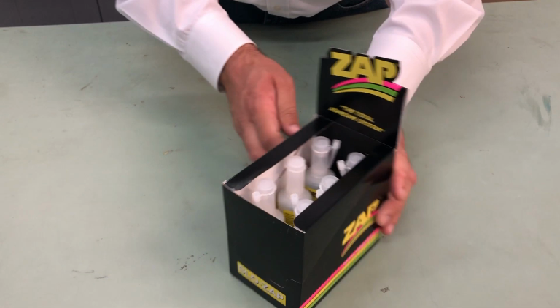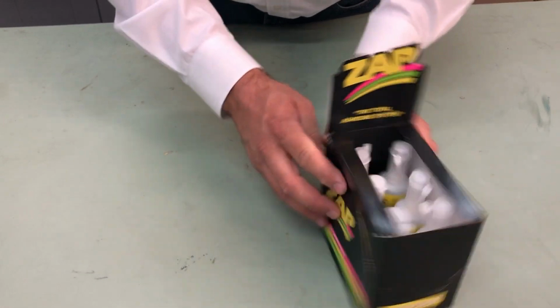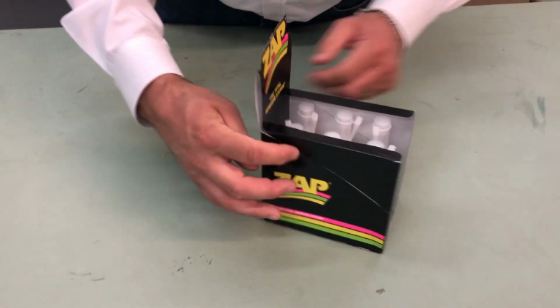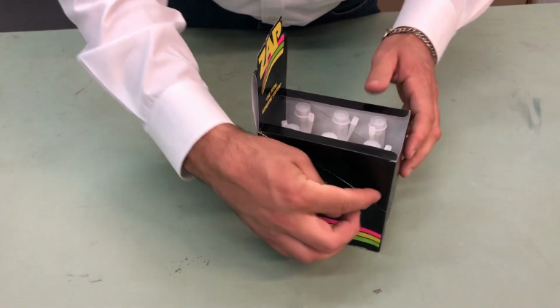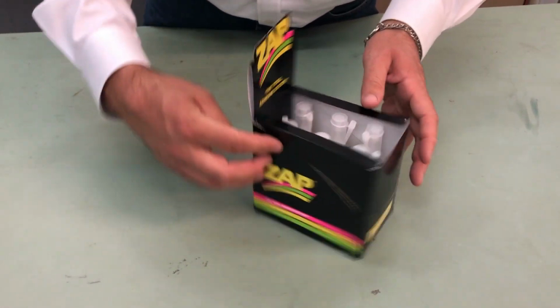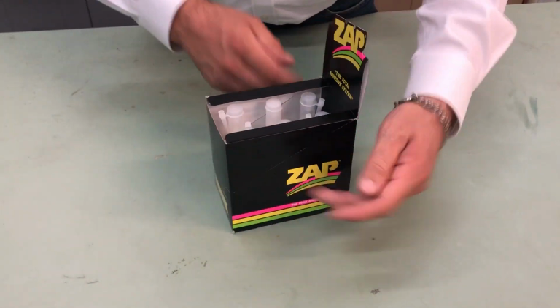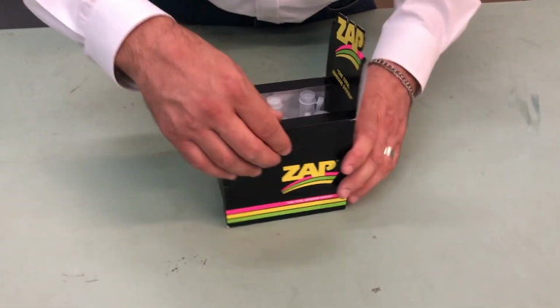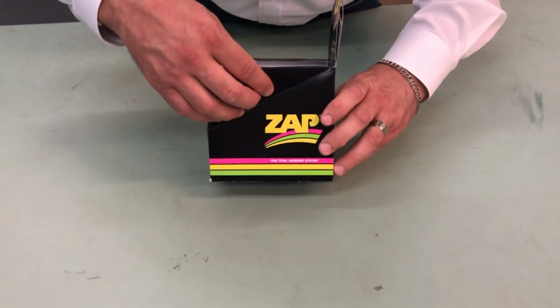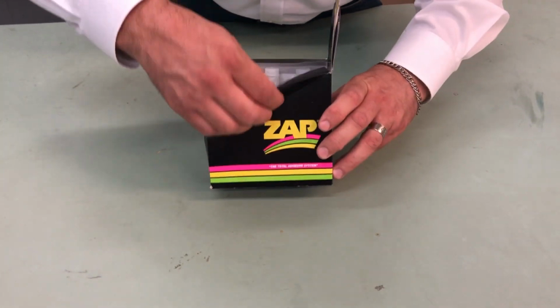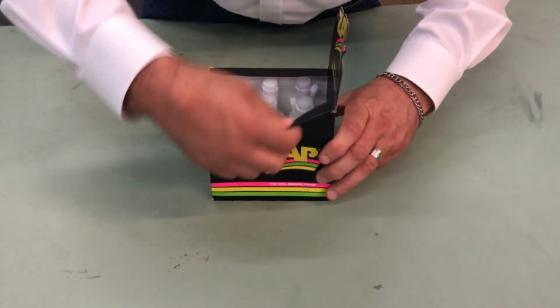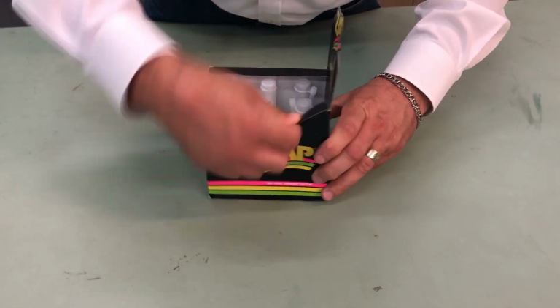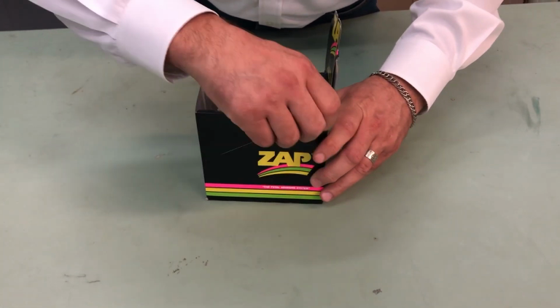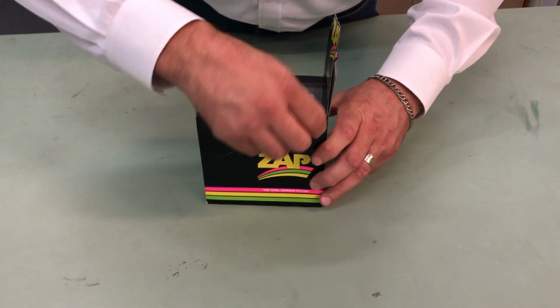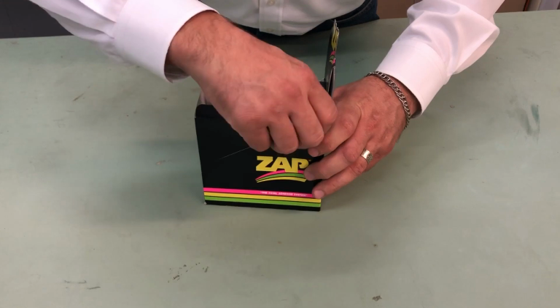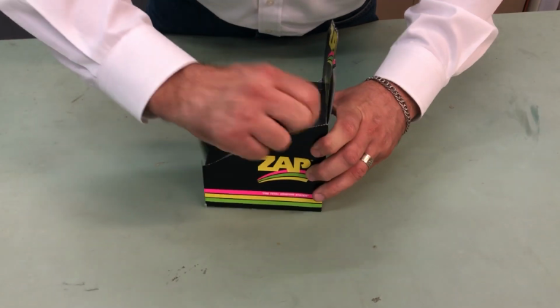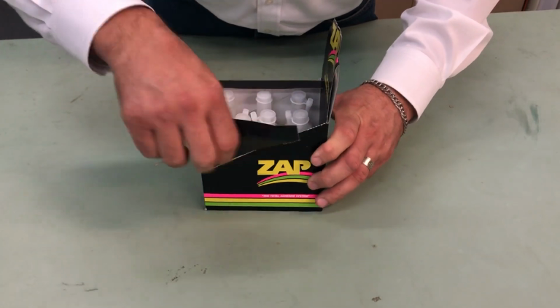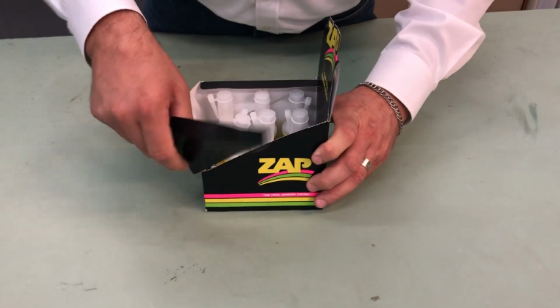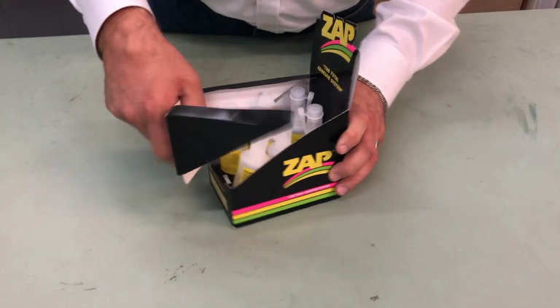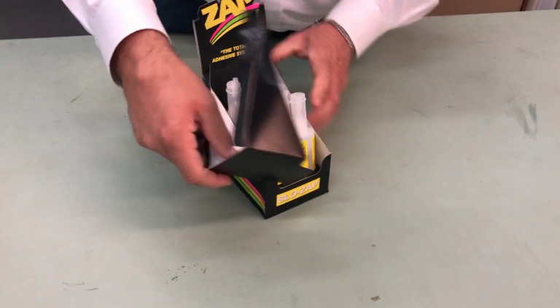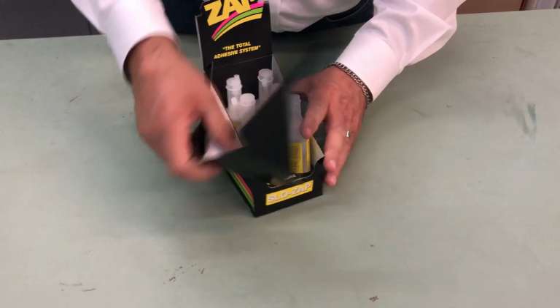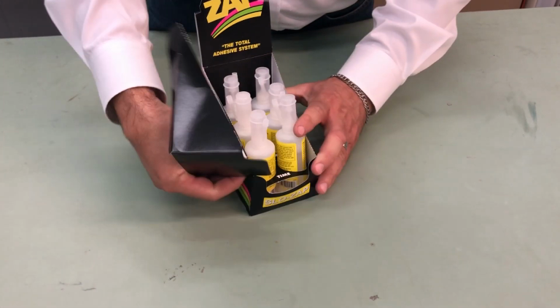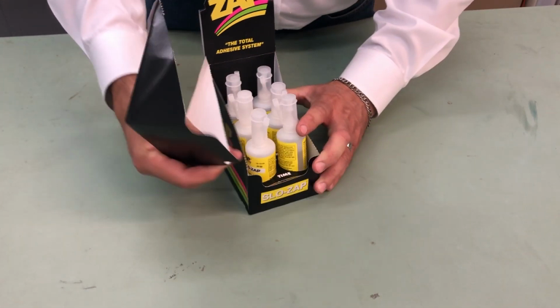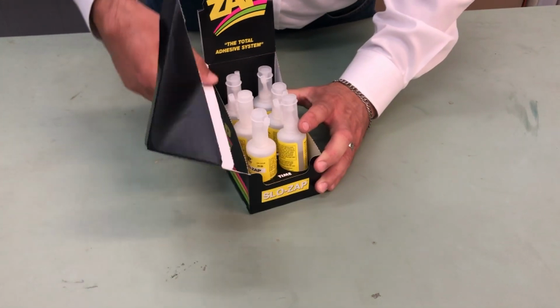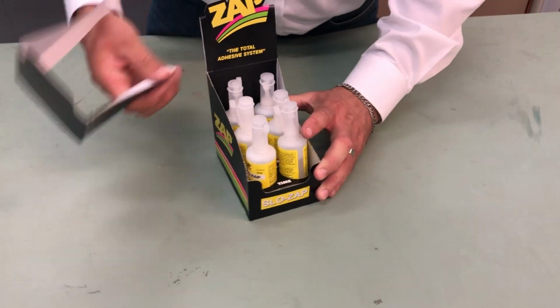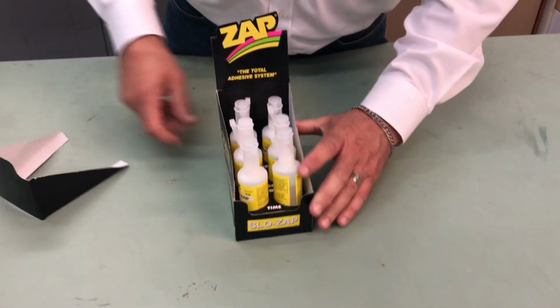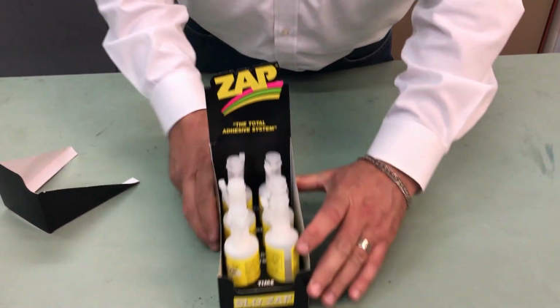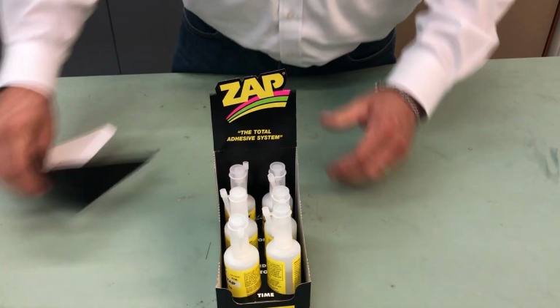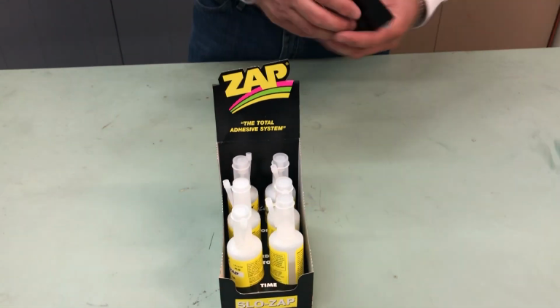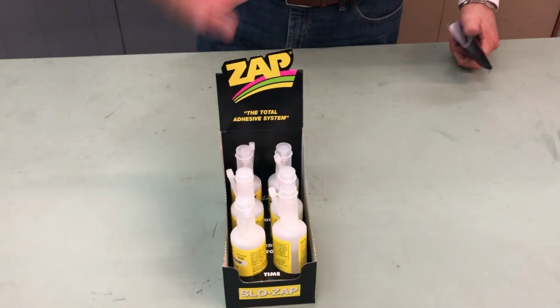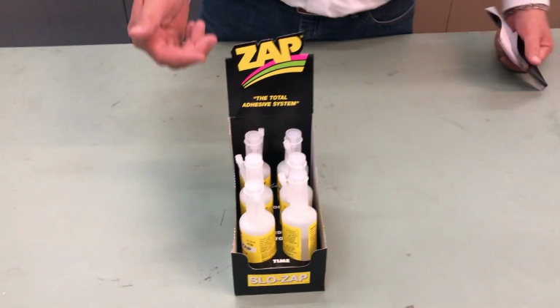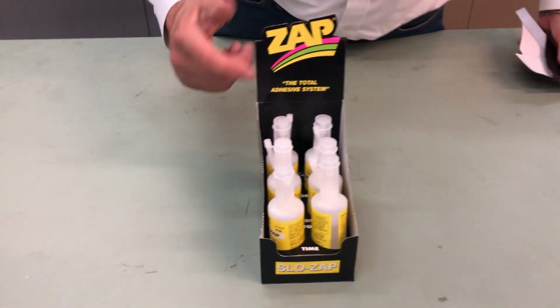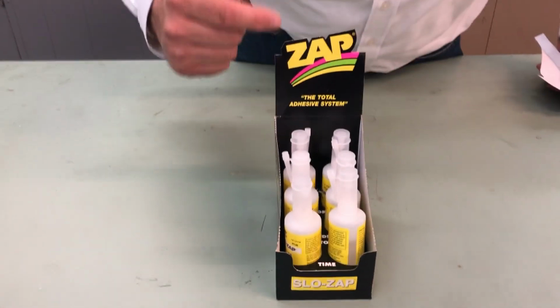You'll also see that the sides are perforated, so just go ahead and work those and pop that up — and now you have your Zap display.